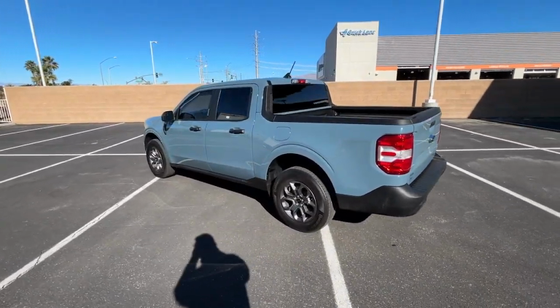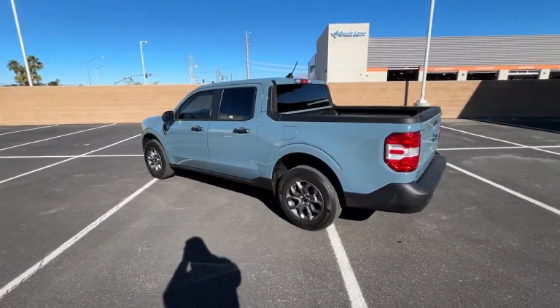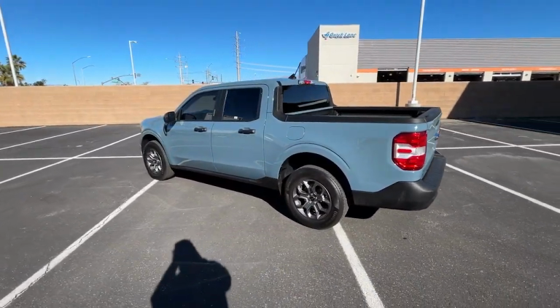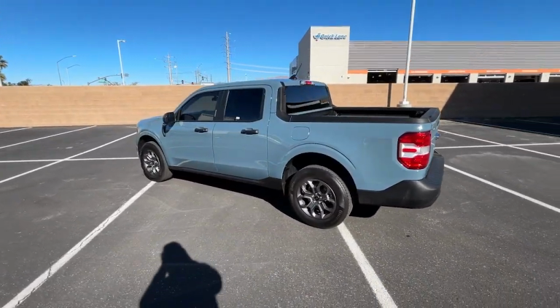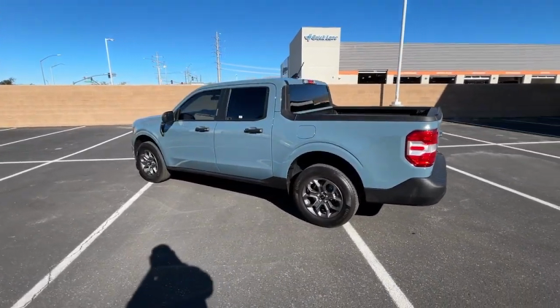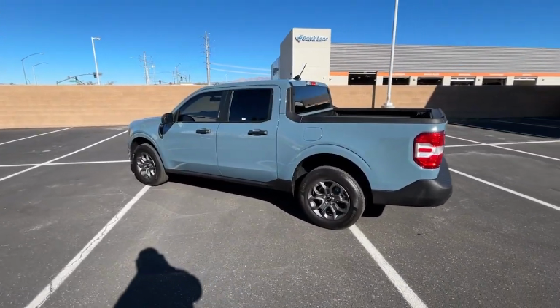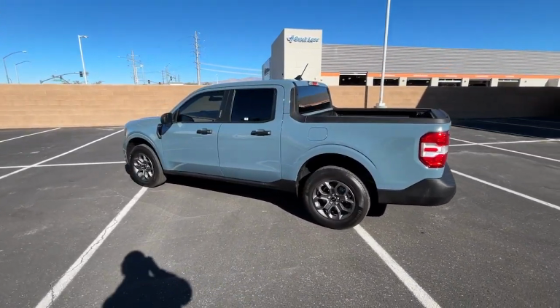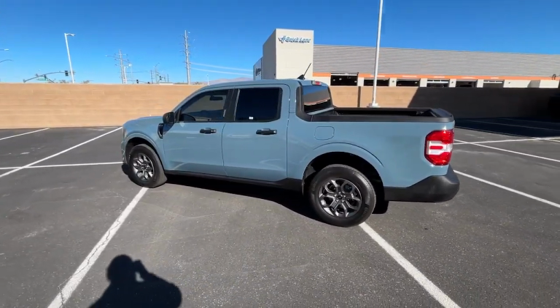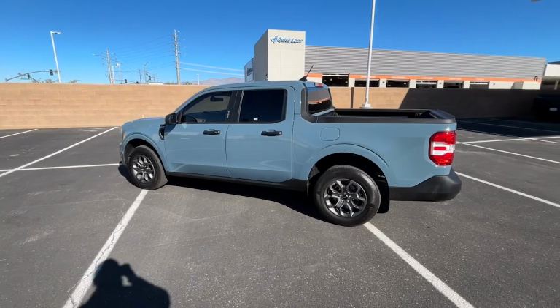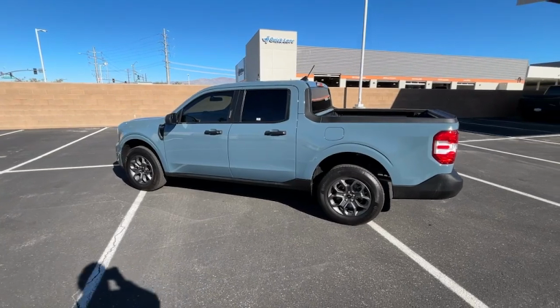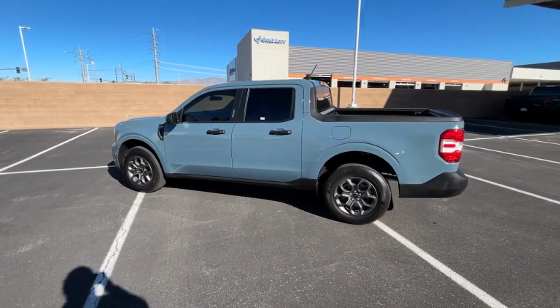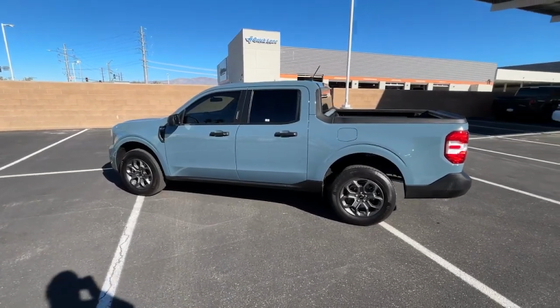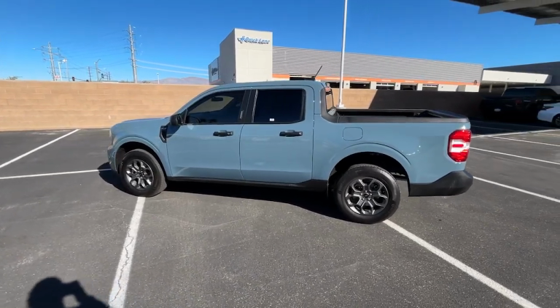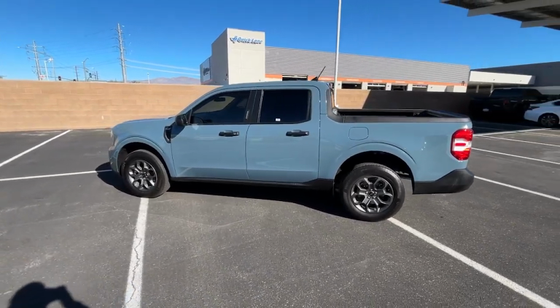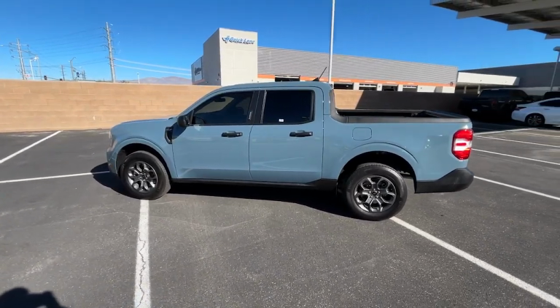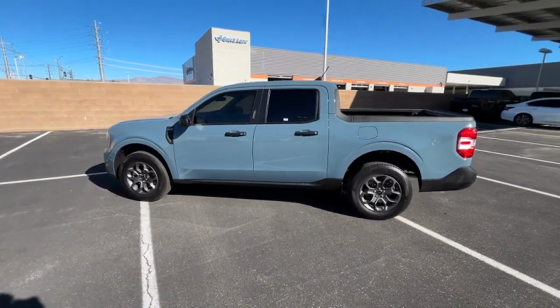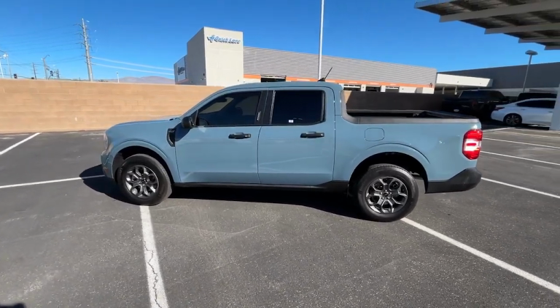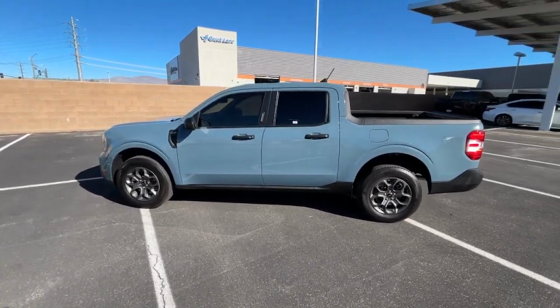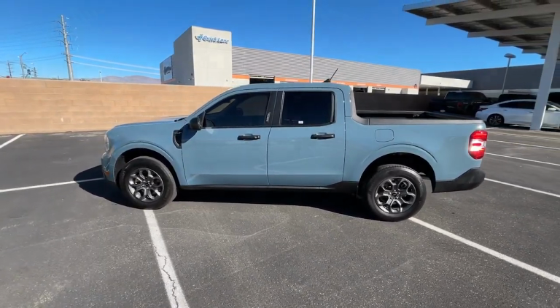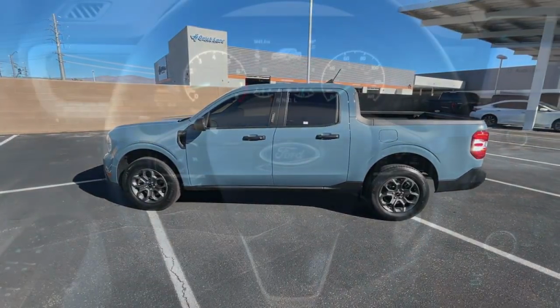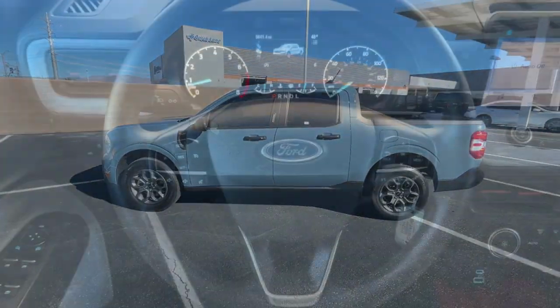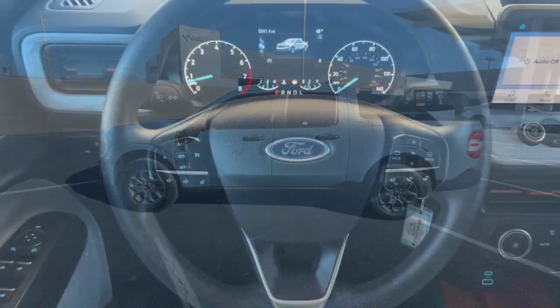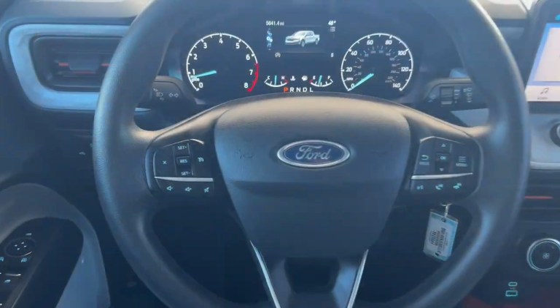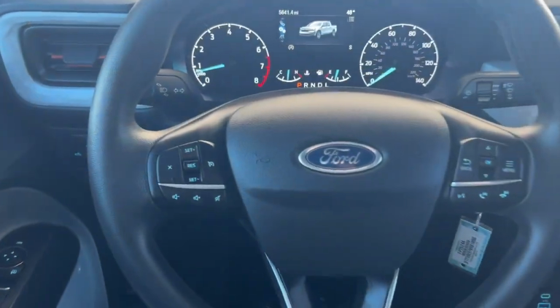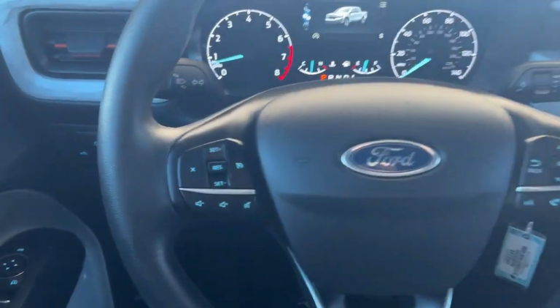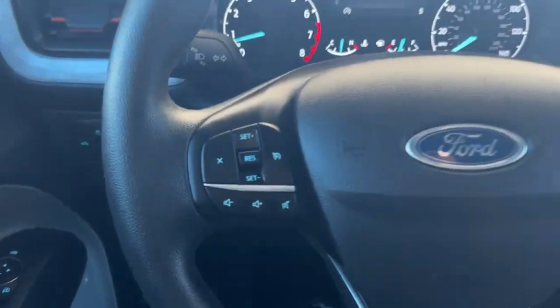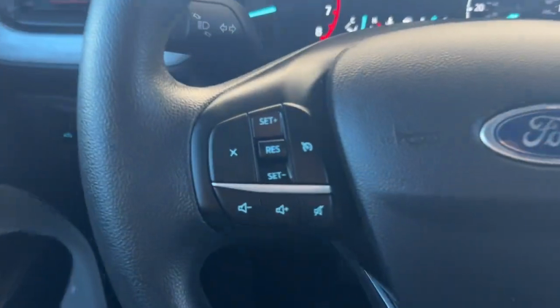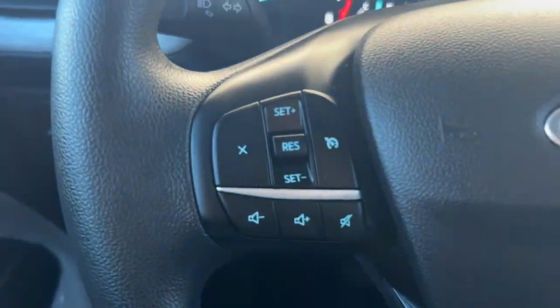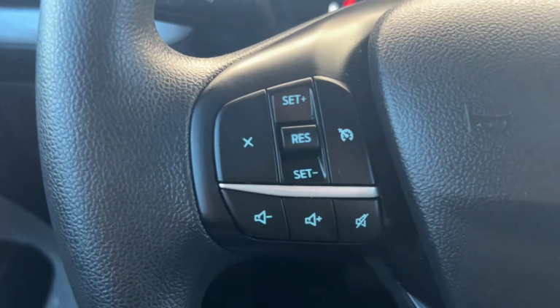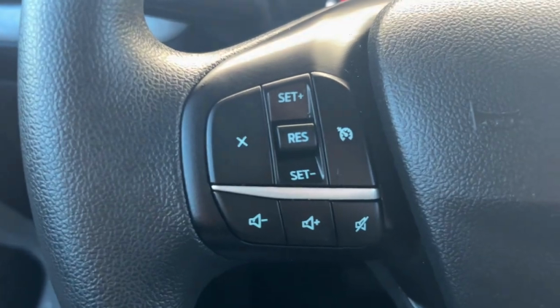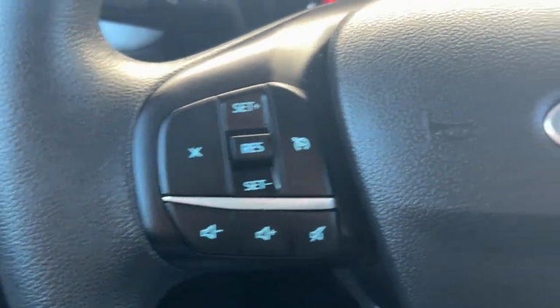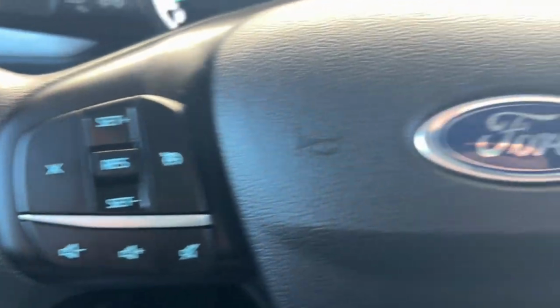Electronic stability control, traction control, passenger vanity mirror, tire pressure monitoring system, and adjustable steering wheel.